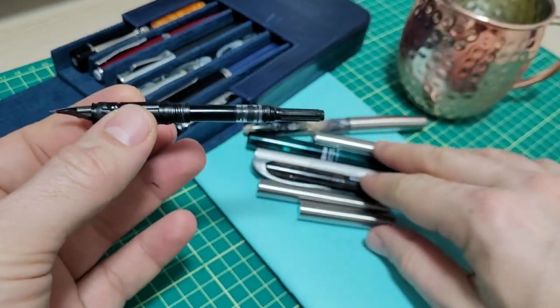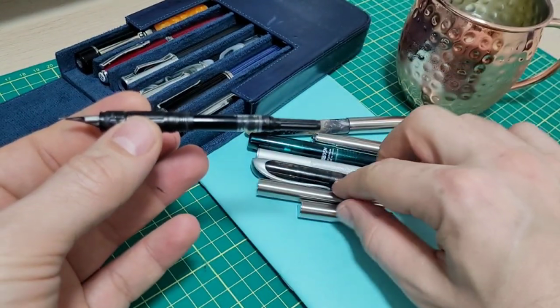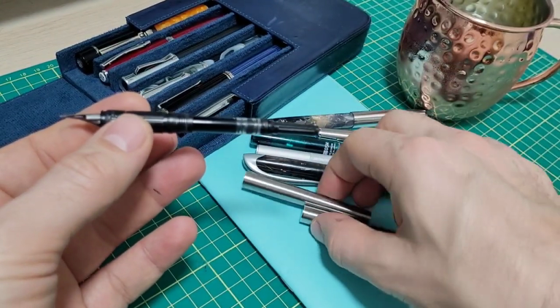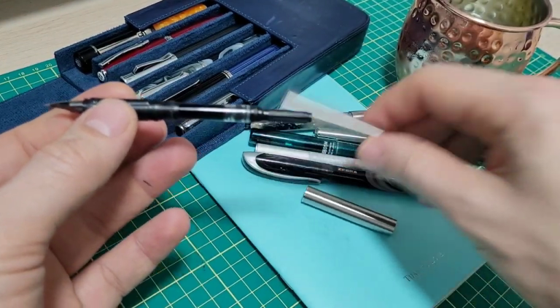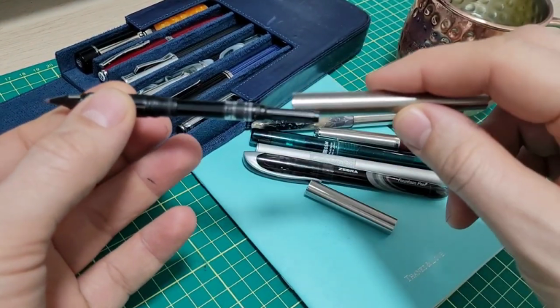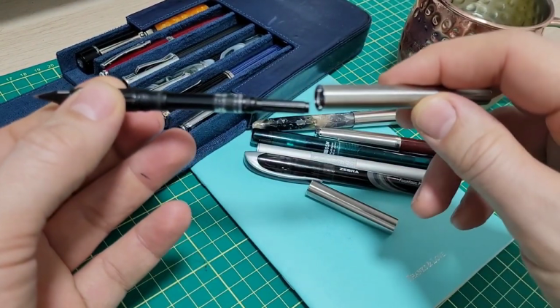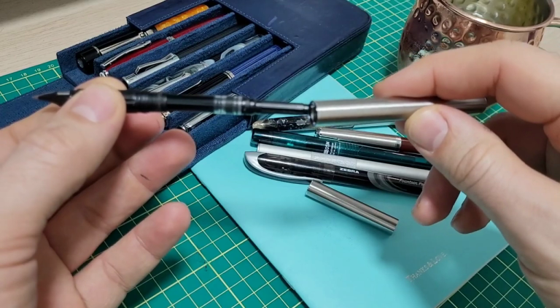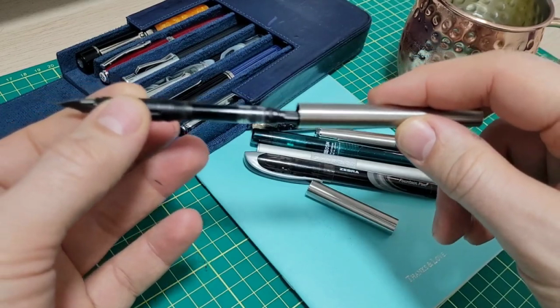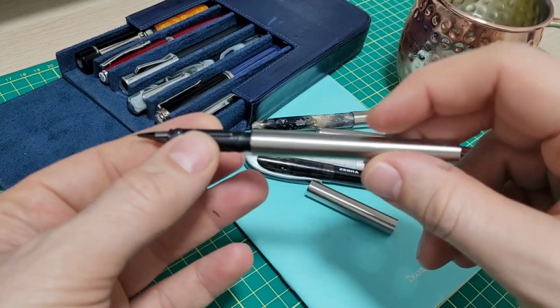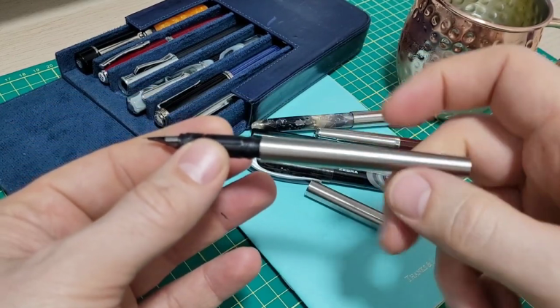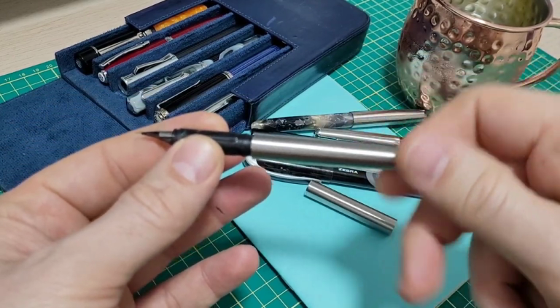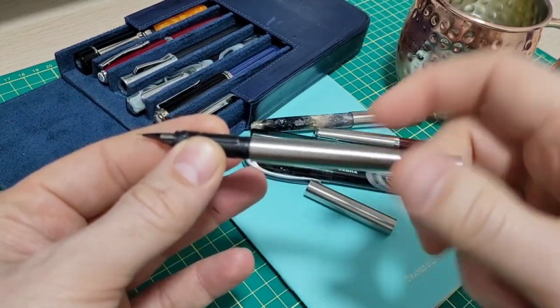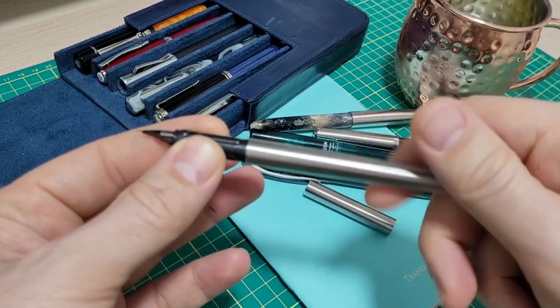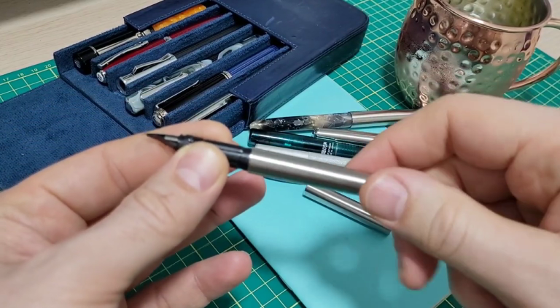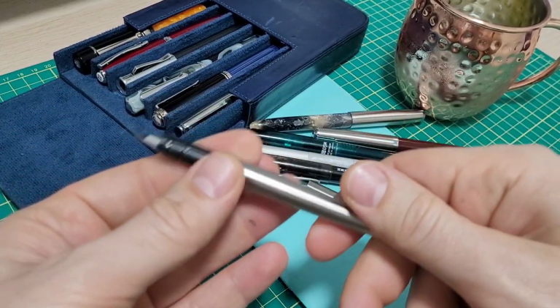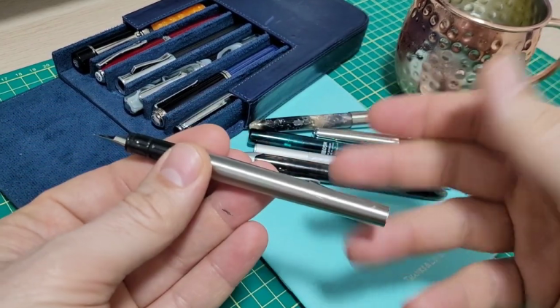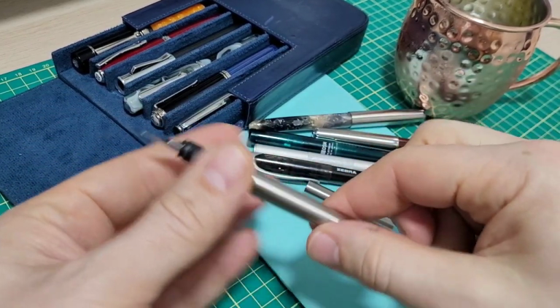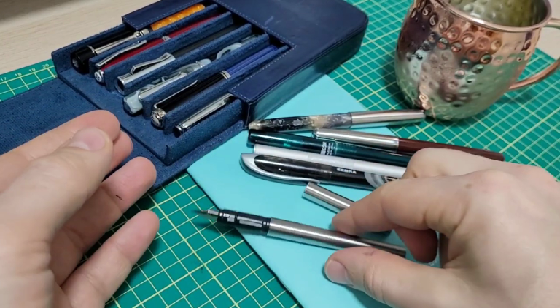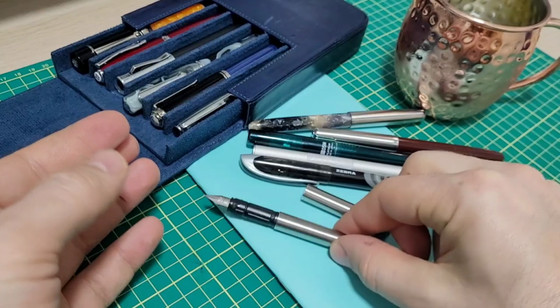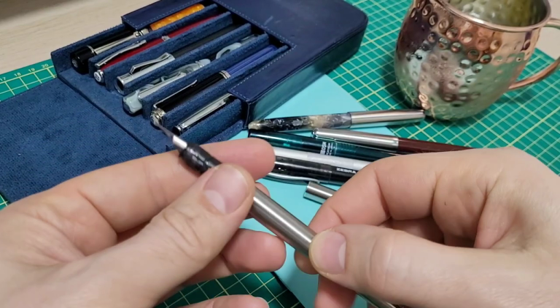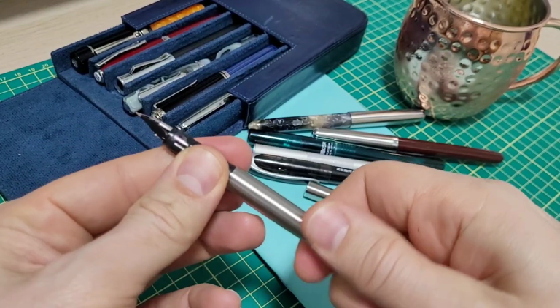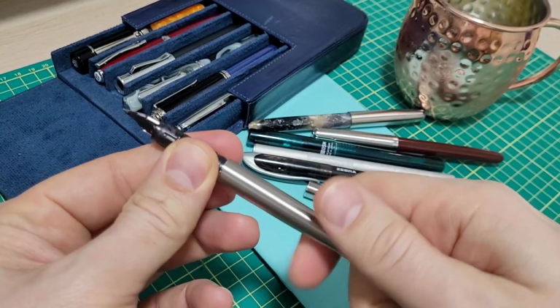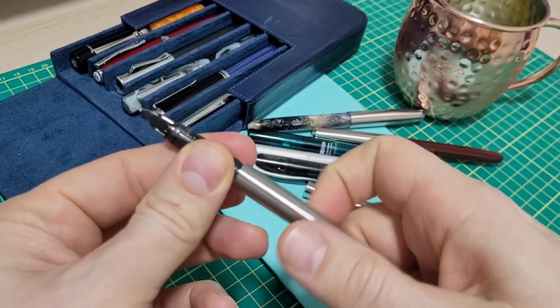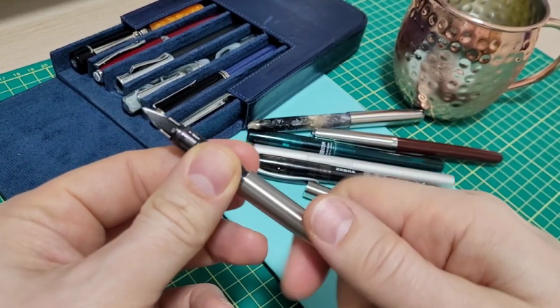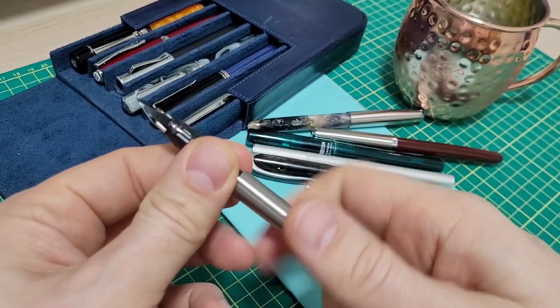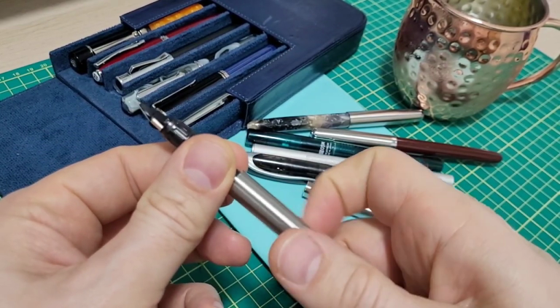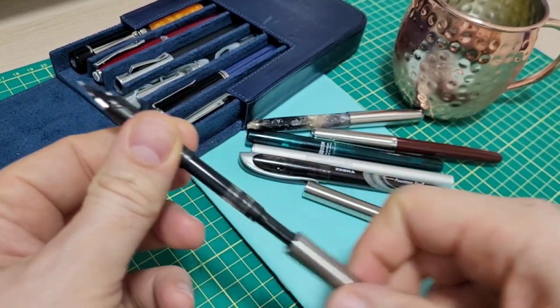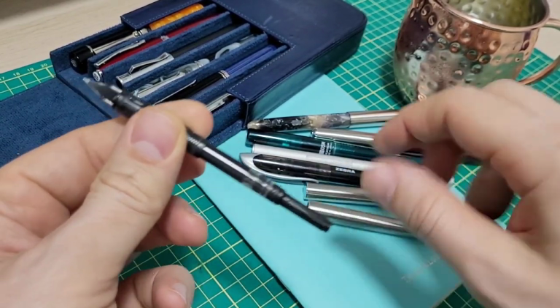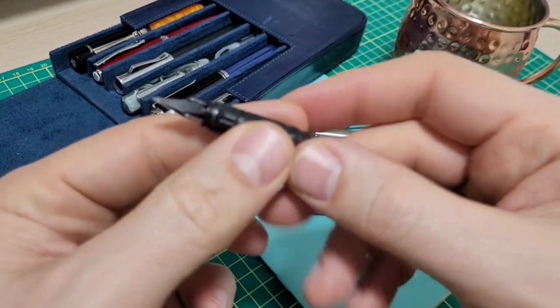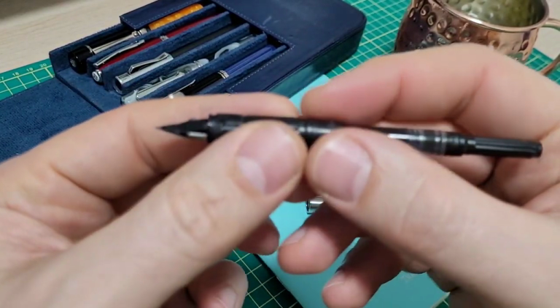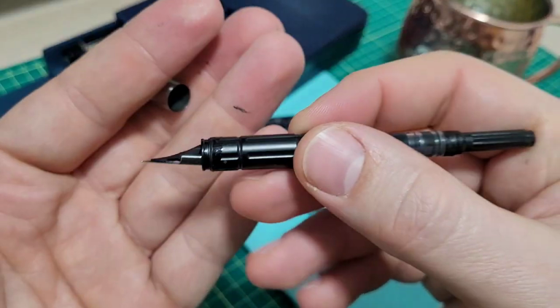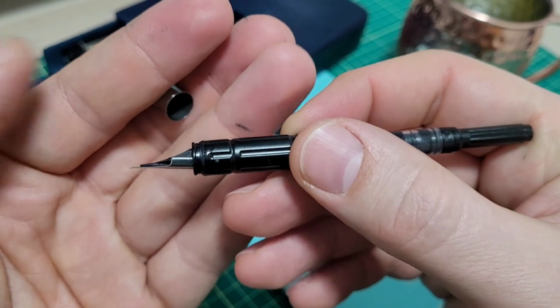Another thing that's a bit of a pain is that it rattles. If you put the body on like you're going to use it and drop it, it does make that sort of rattle sound. That was driving me nuts, but even still, I was okay with that.